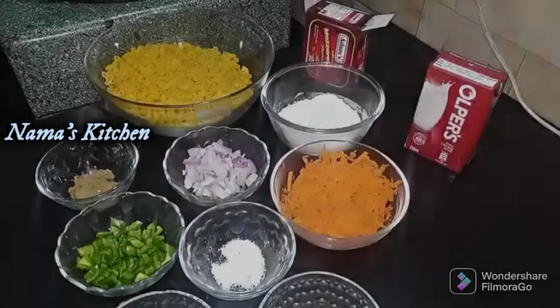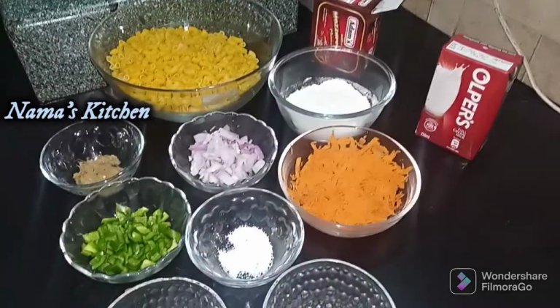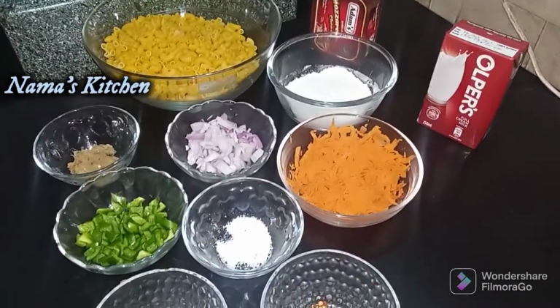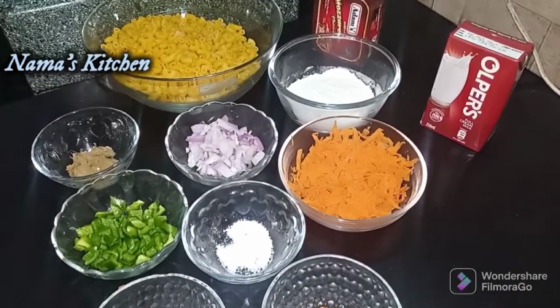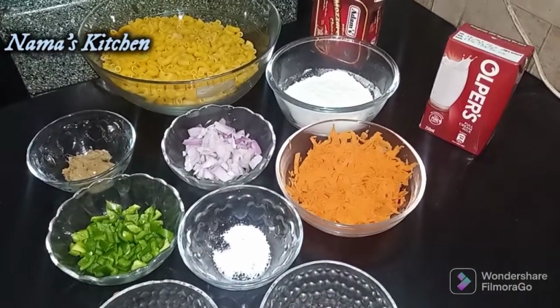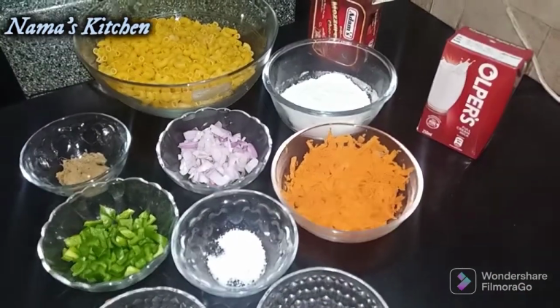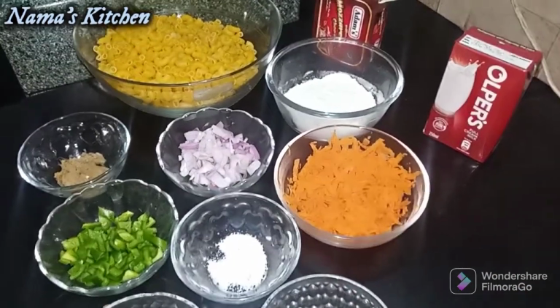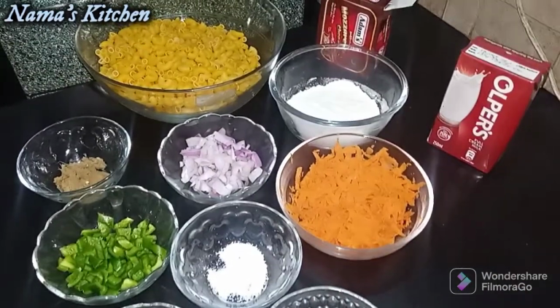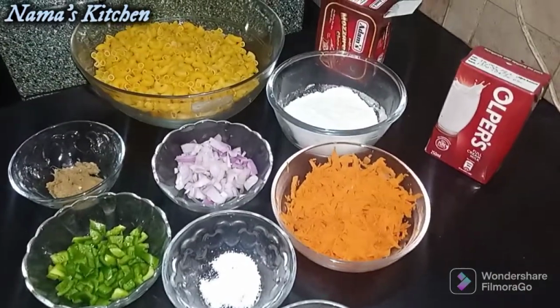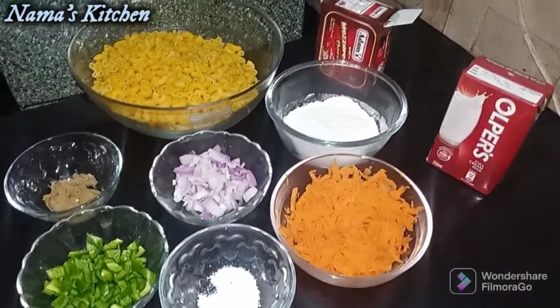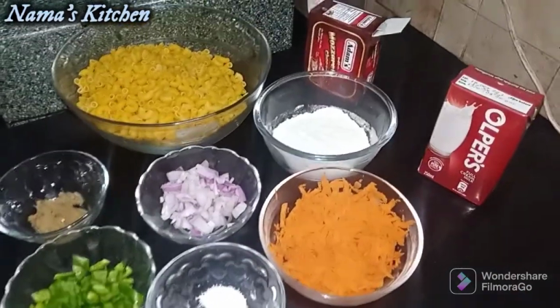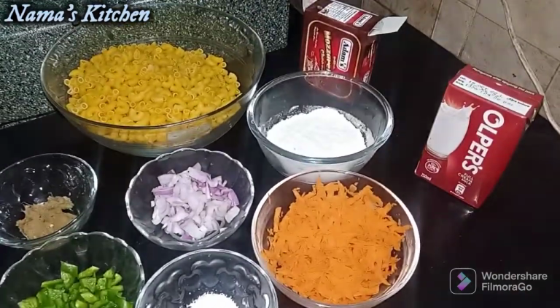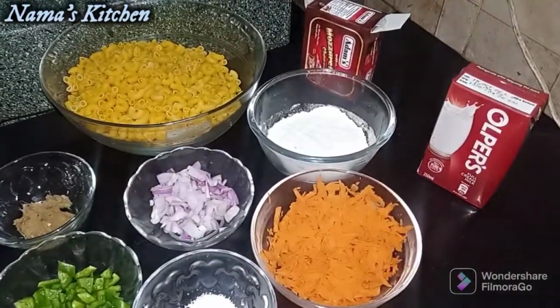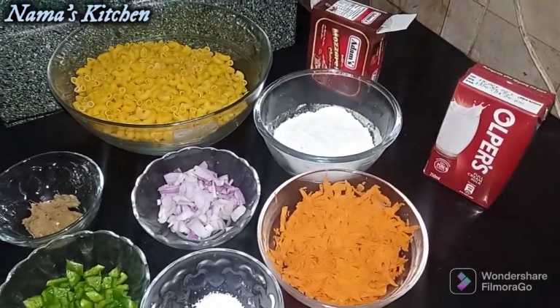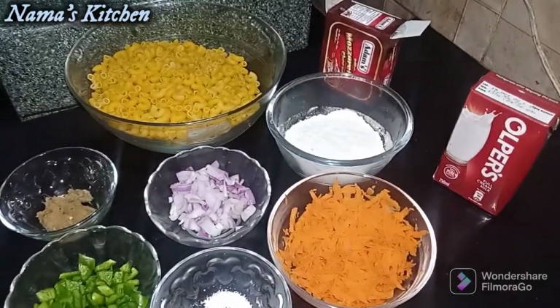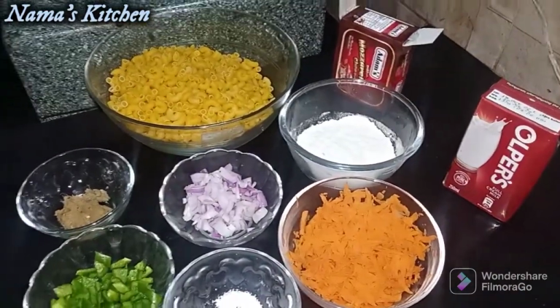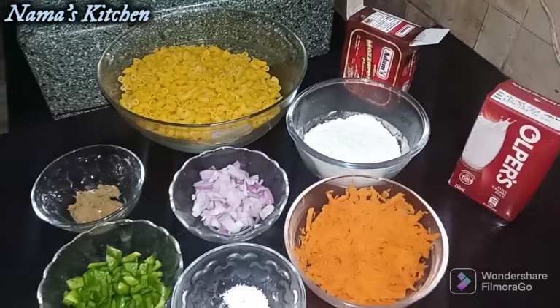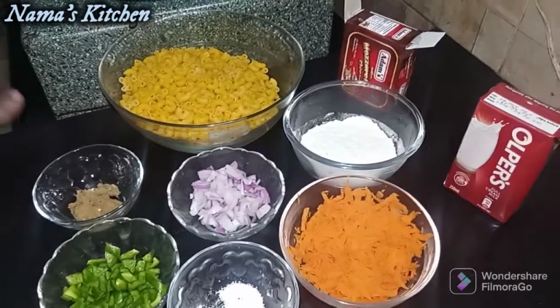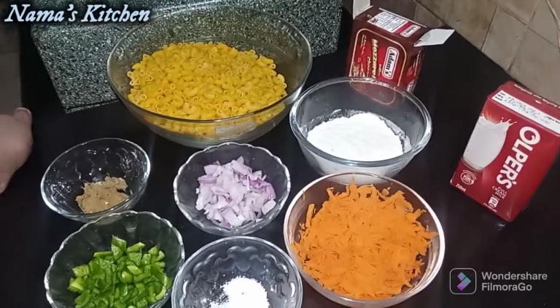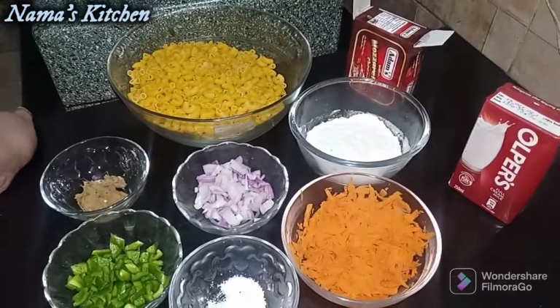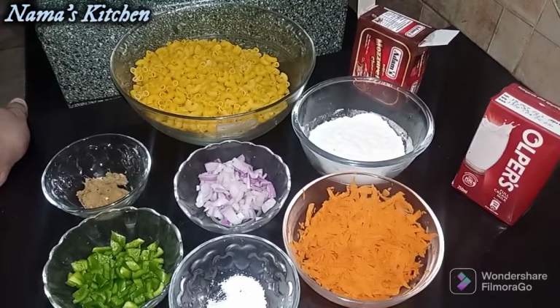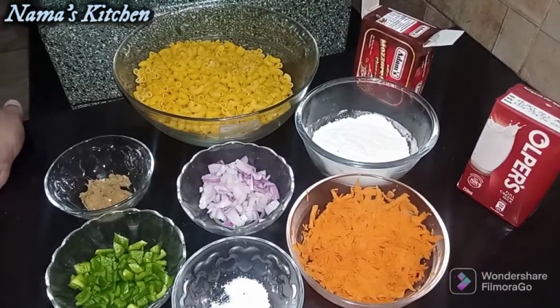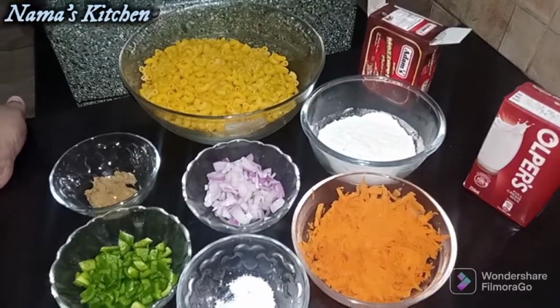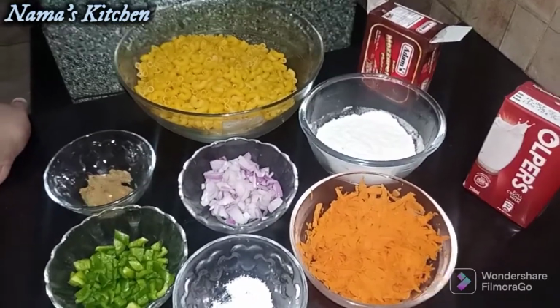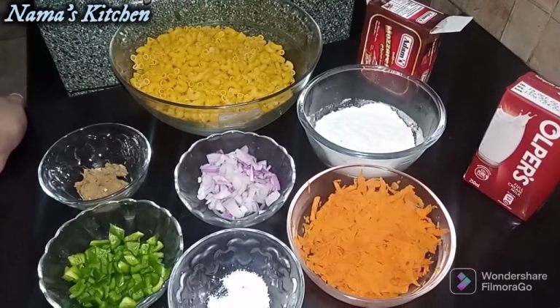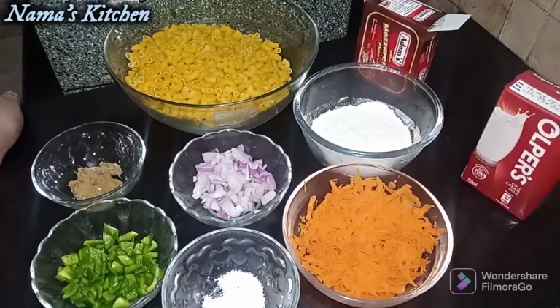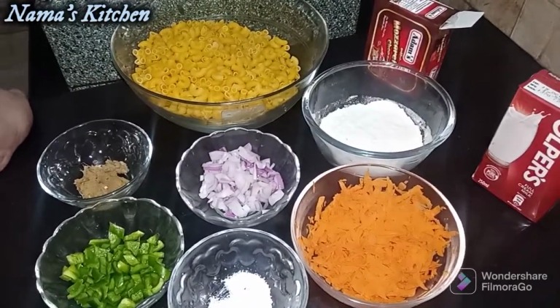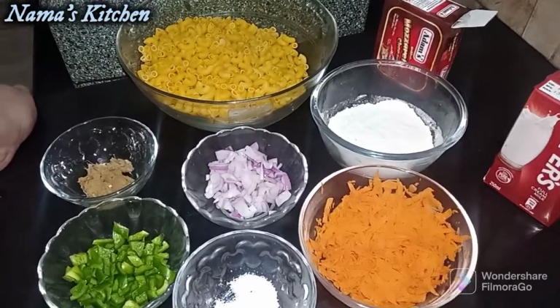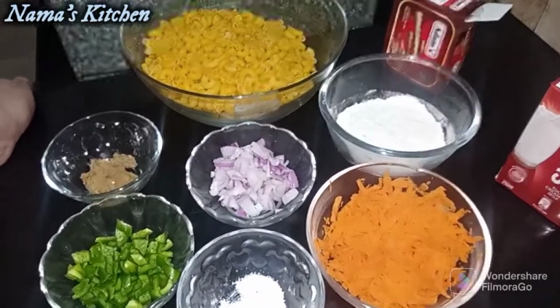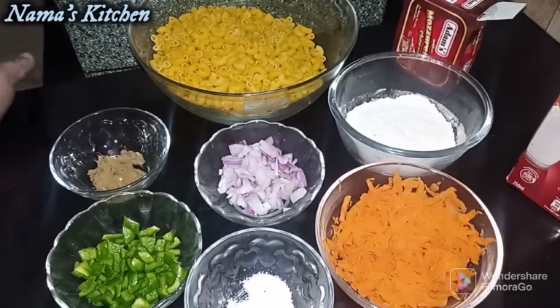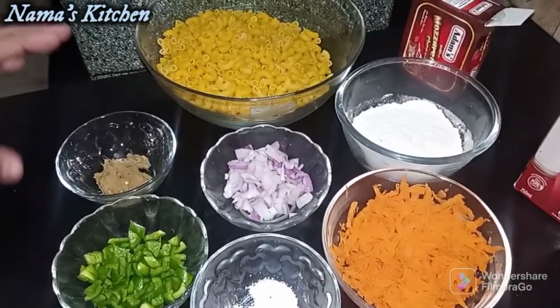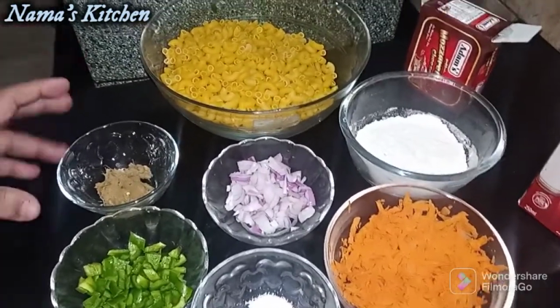Hello viewers, this is Namaz Kitchen, how are you? We are going to make a creamy pasta with white sauce.